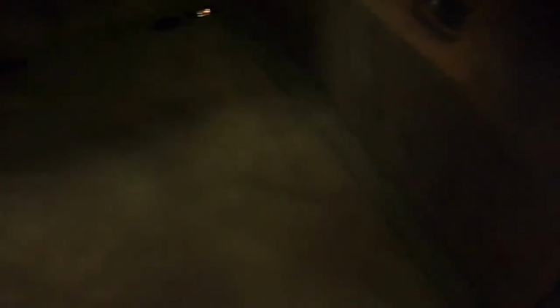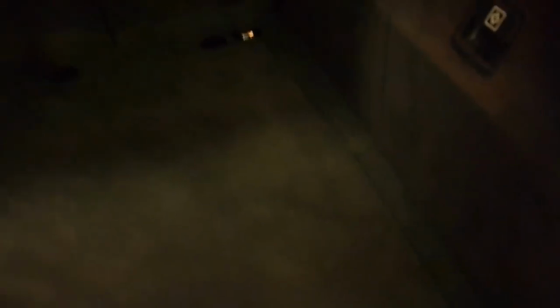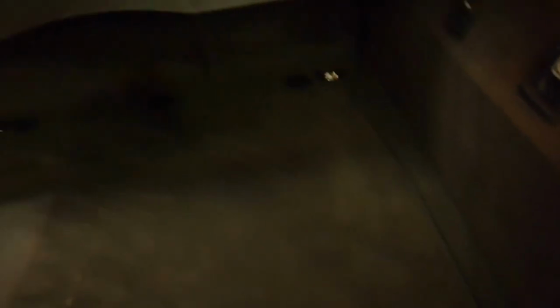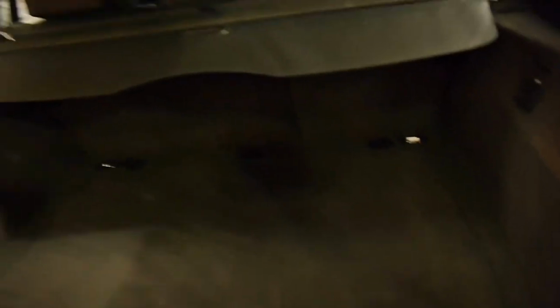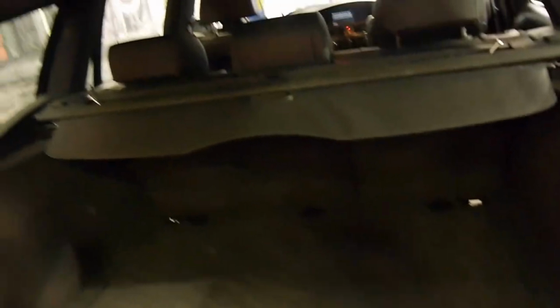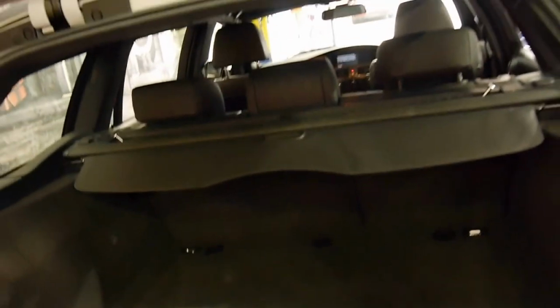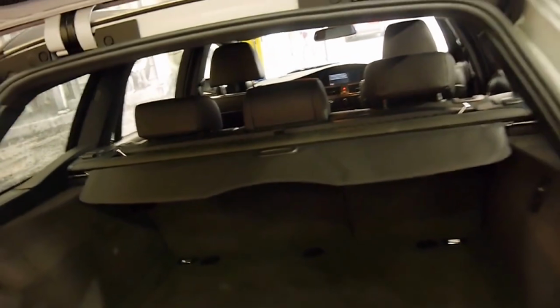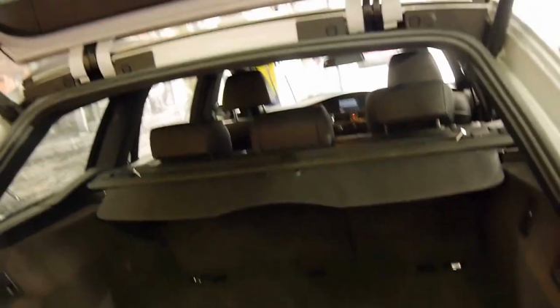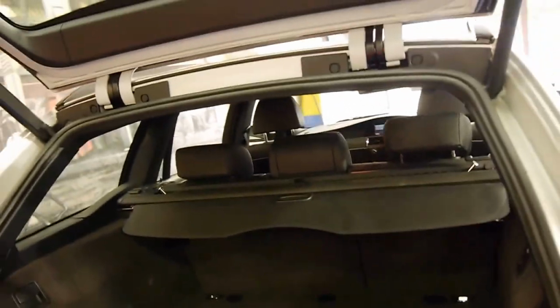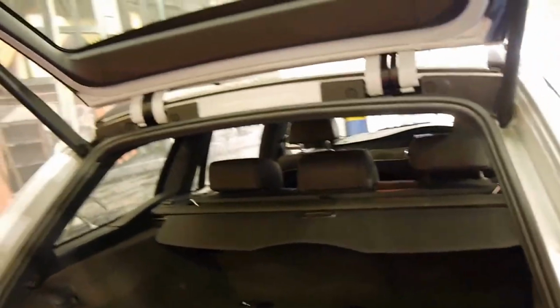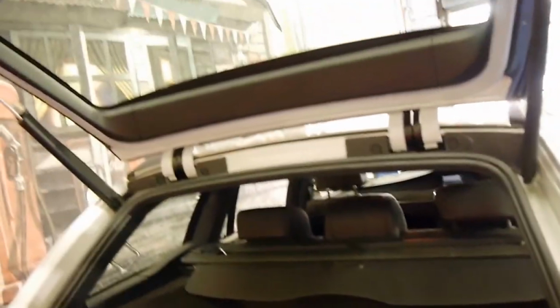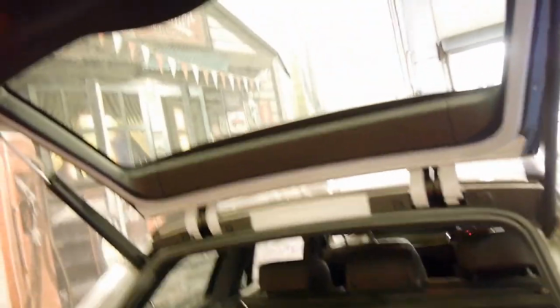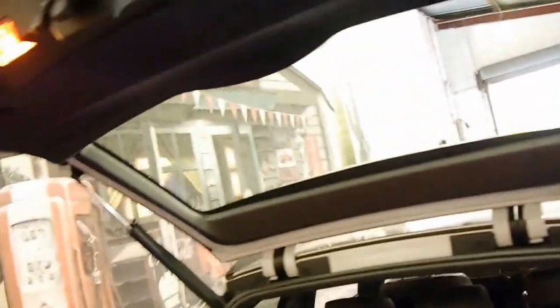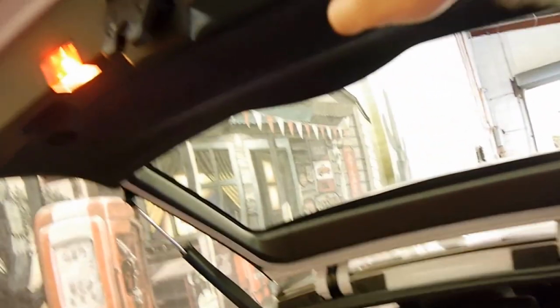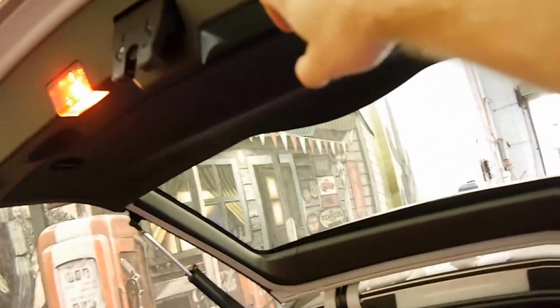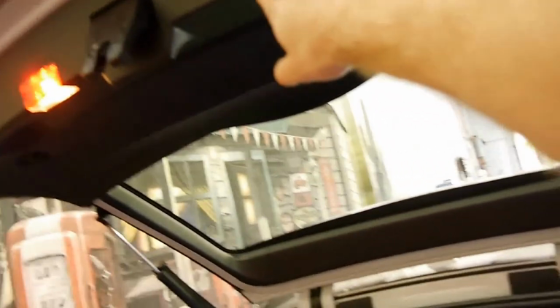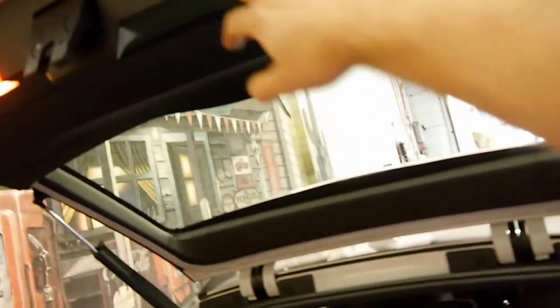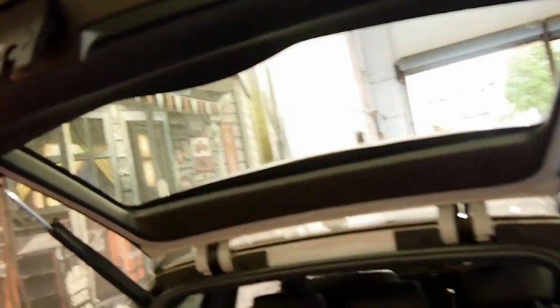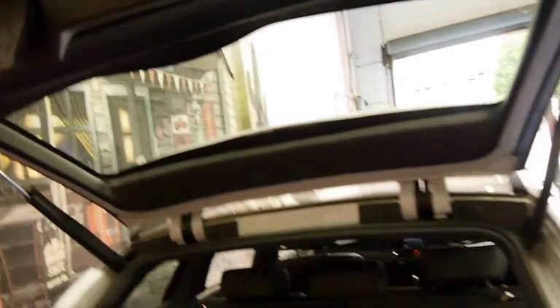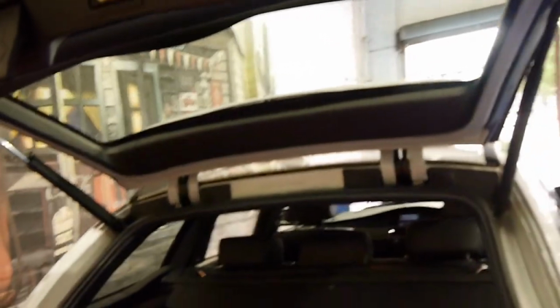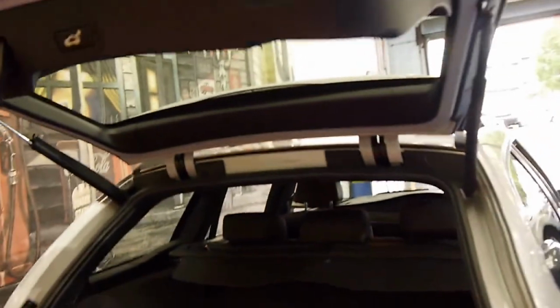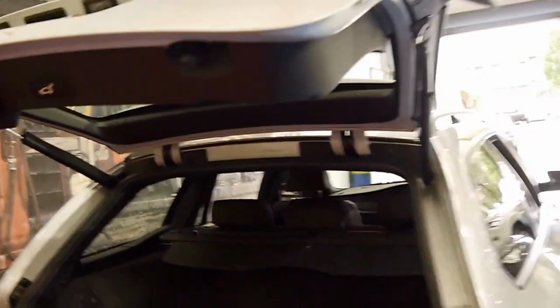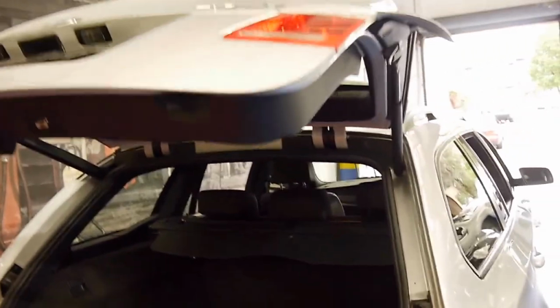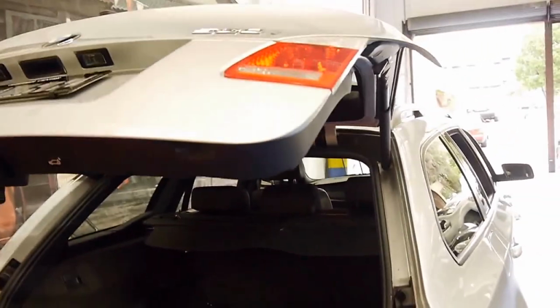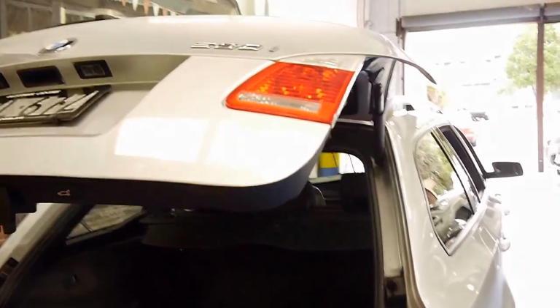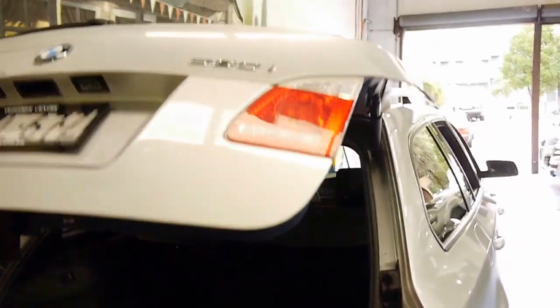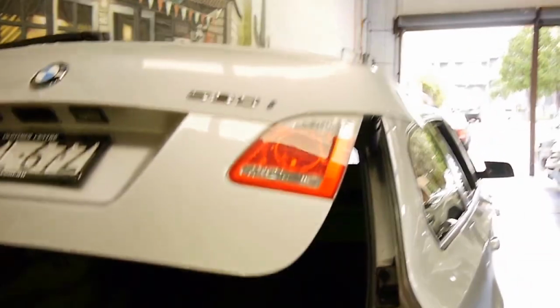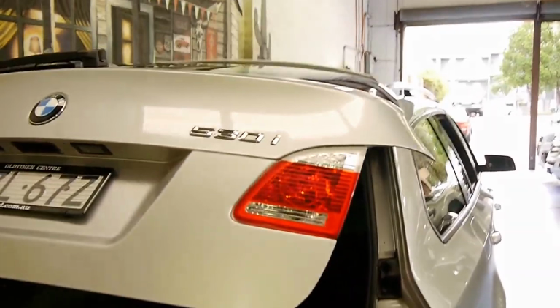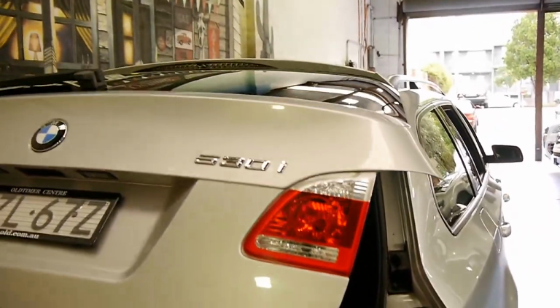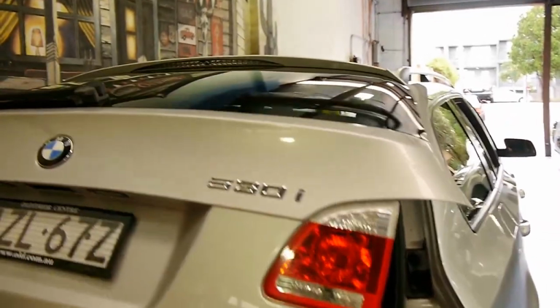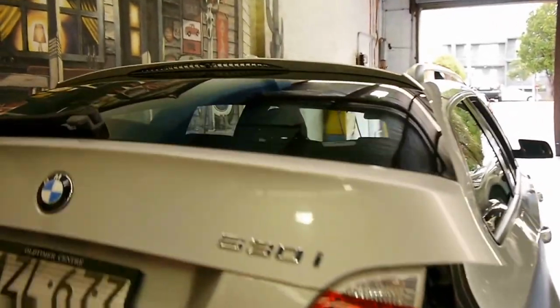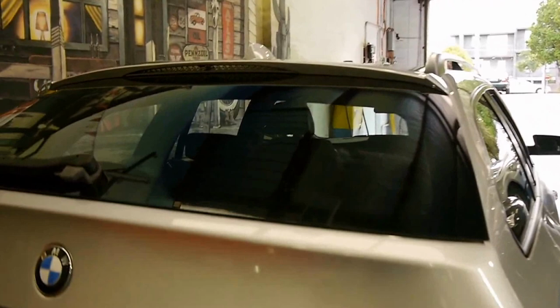The wagon was a lot more expensive than the sedan when it was new. And we think they're very good value second hand because there's not that big a difference between a wagon and a sedan on the second hand market.